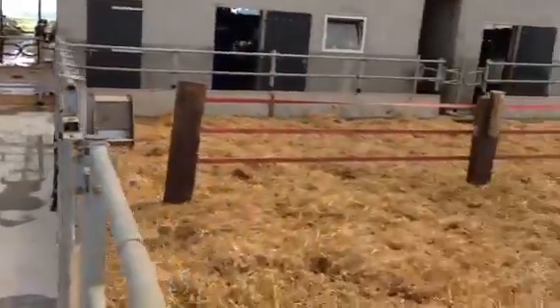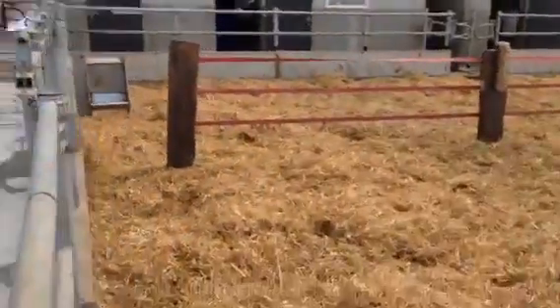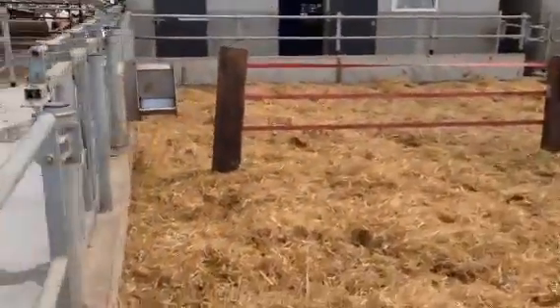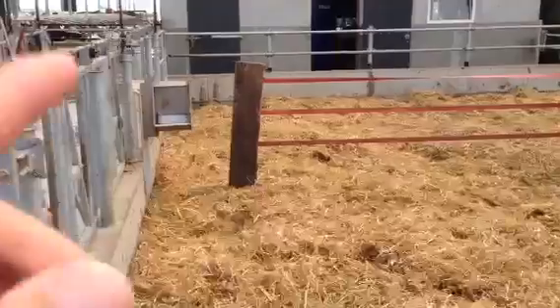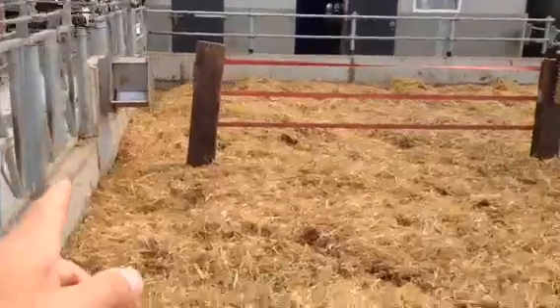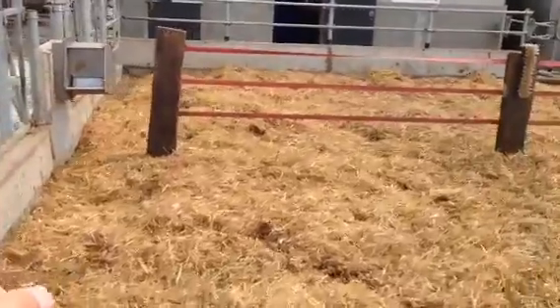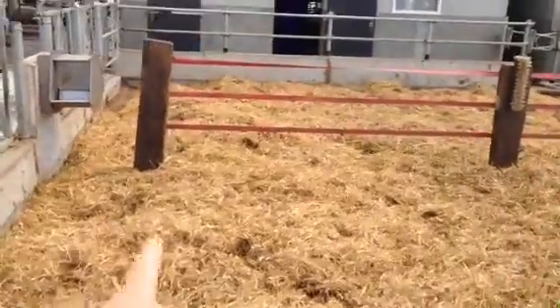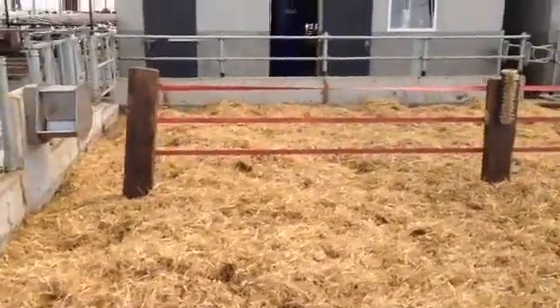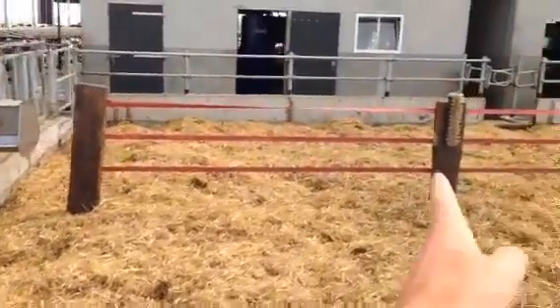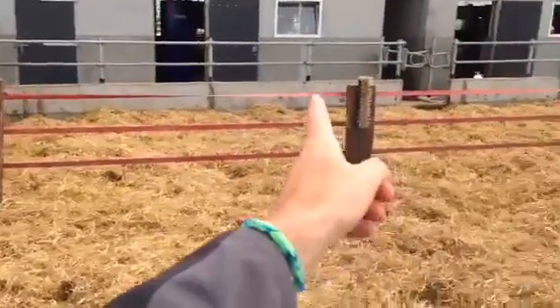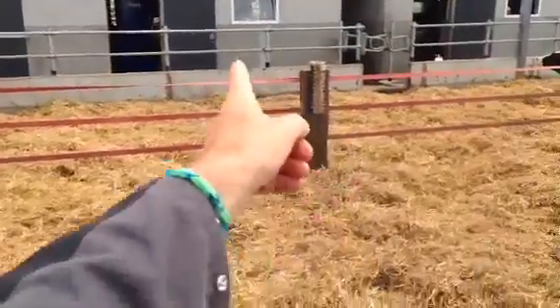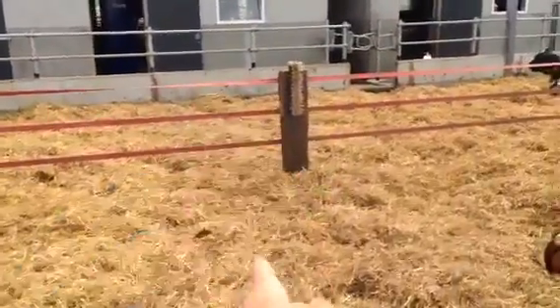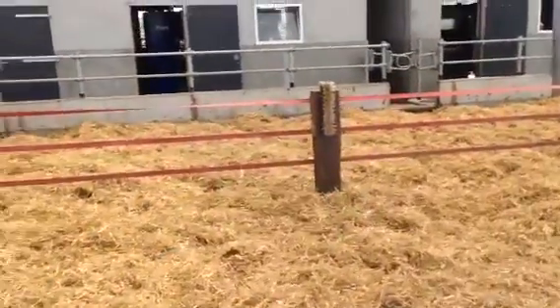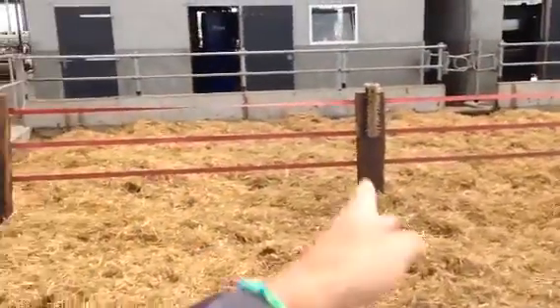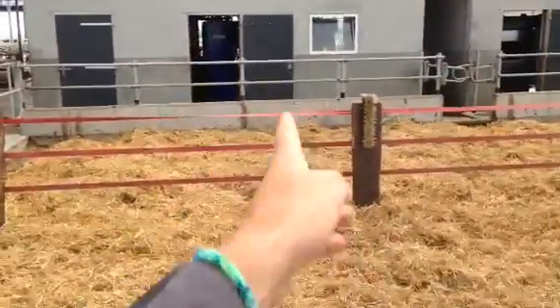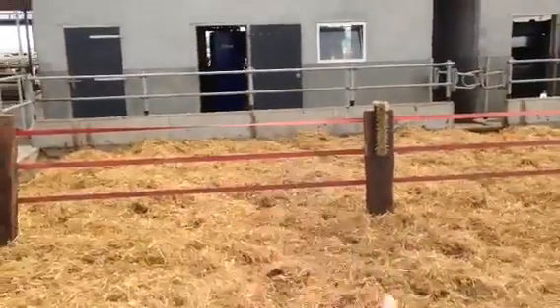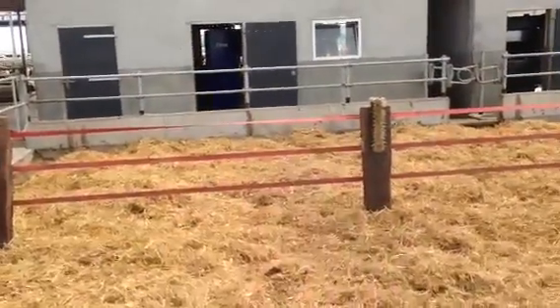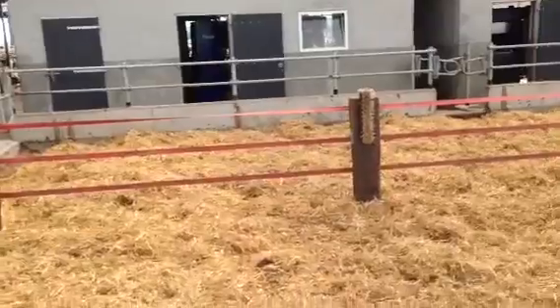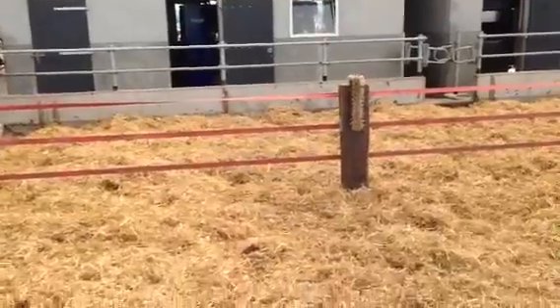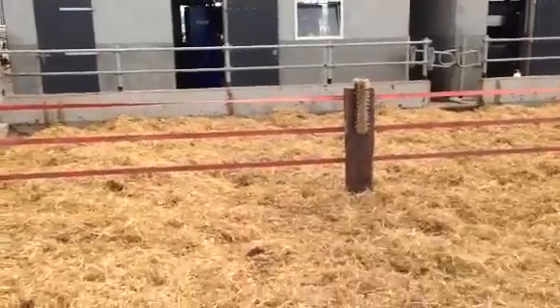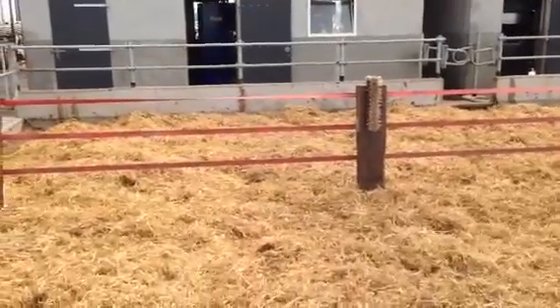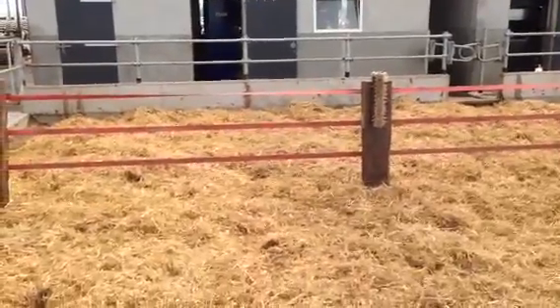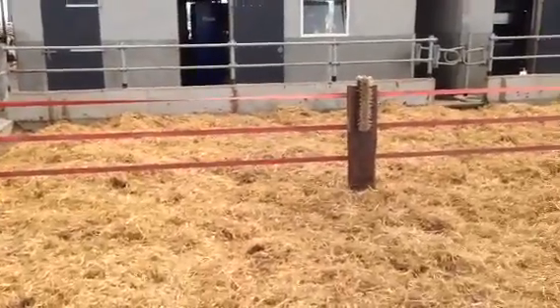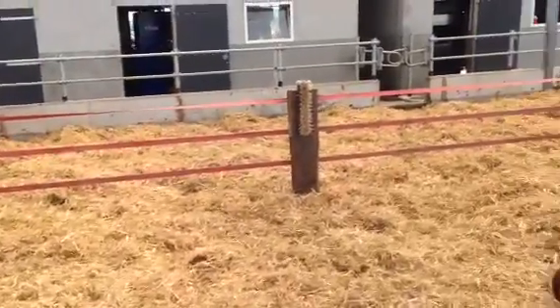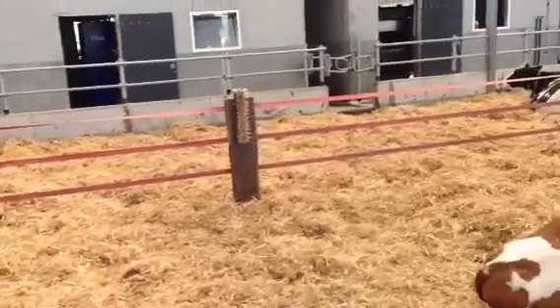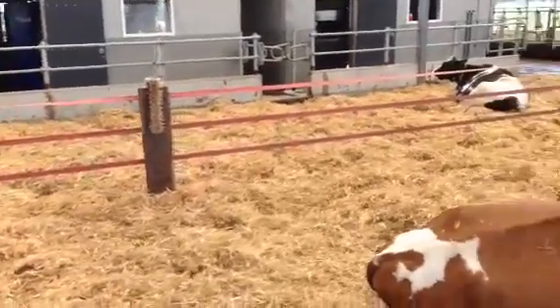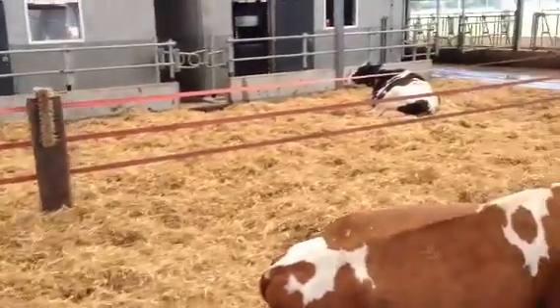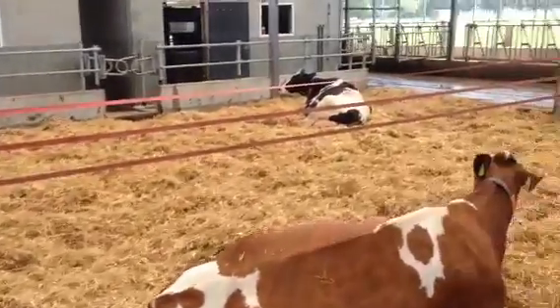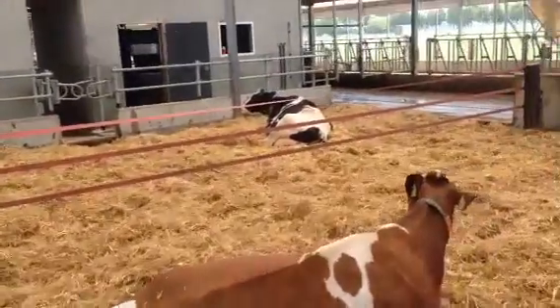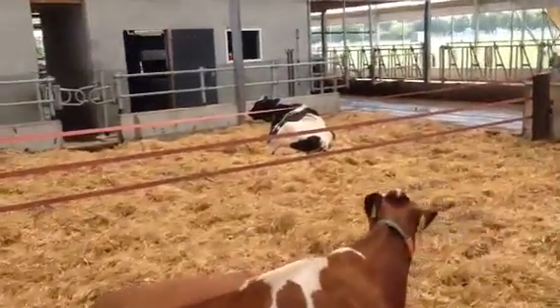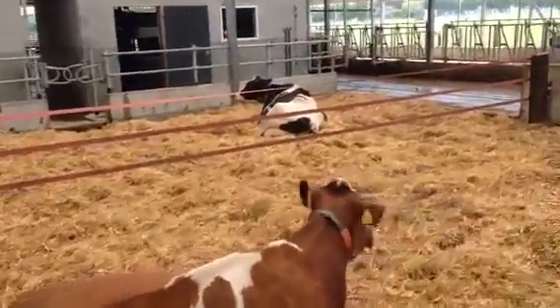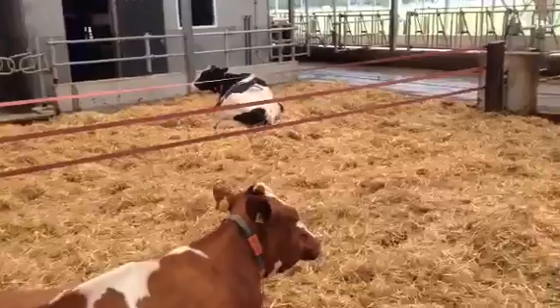There's an extra drinking place if we have calving cows in the back corner here. We can keep them separate if they are a bit weak. And there's another drinking place at the front.